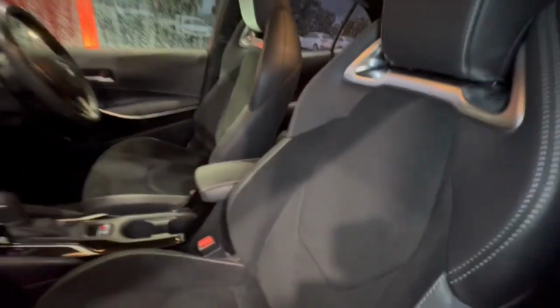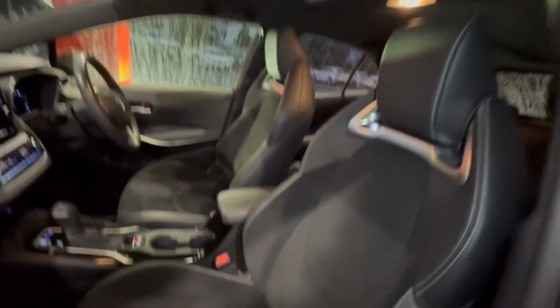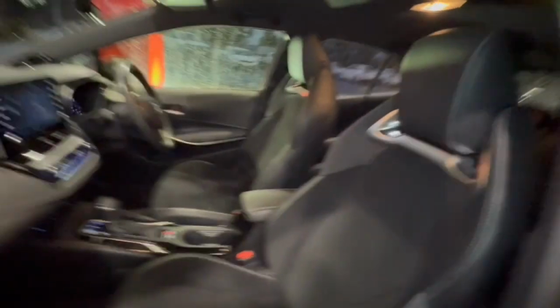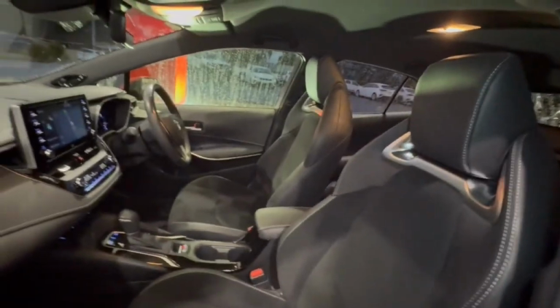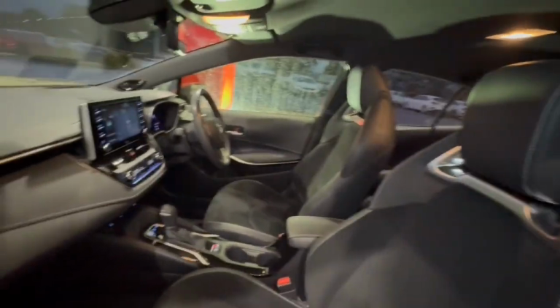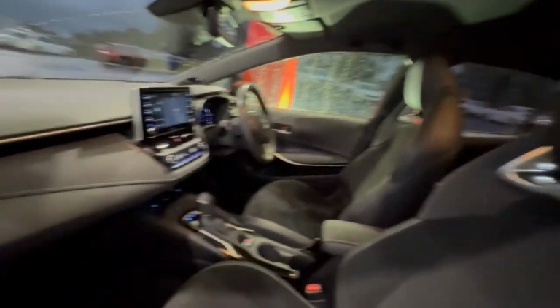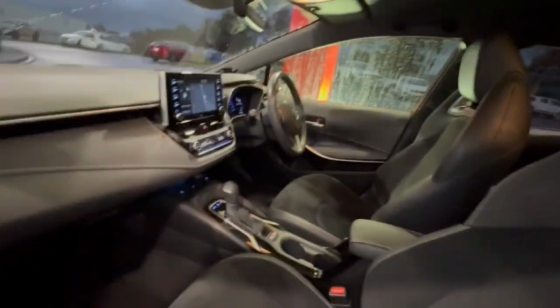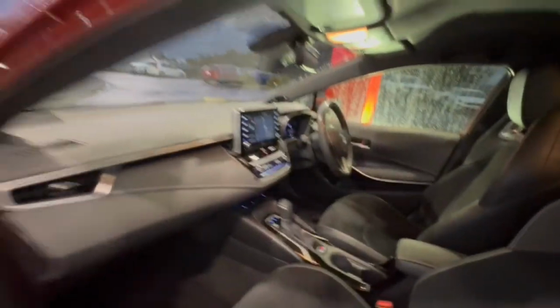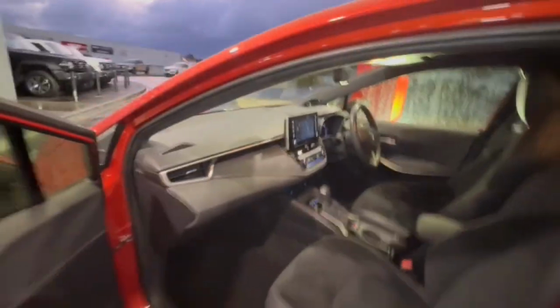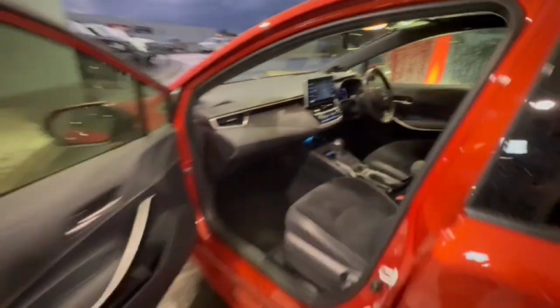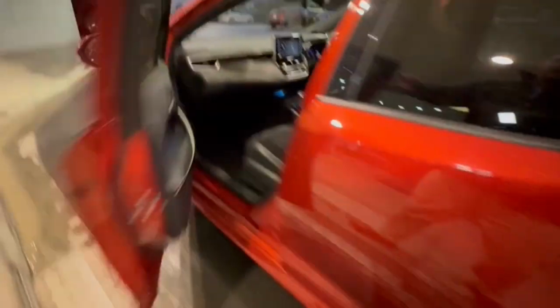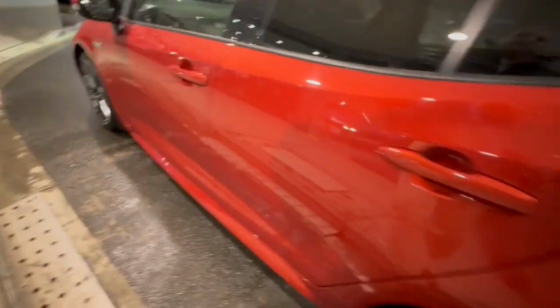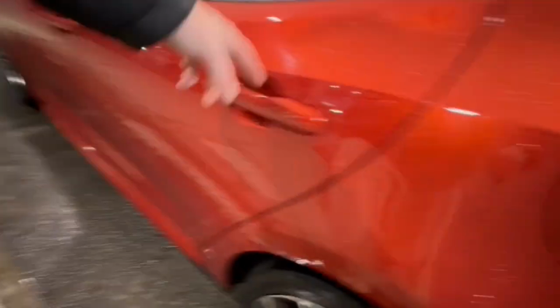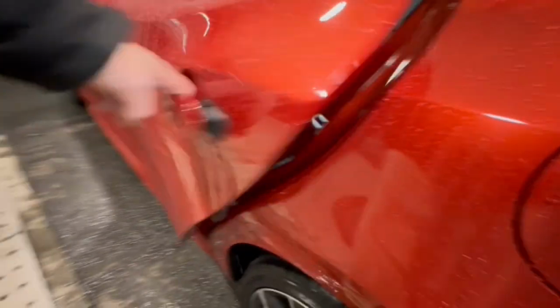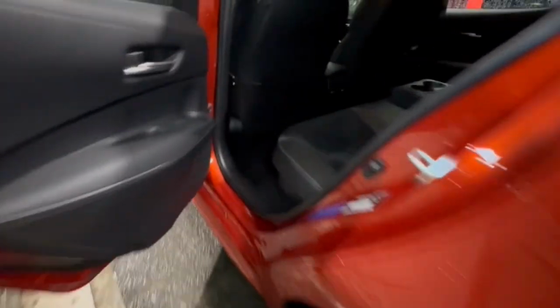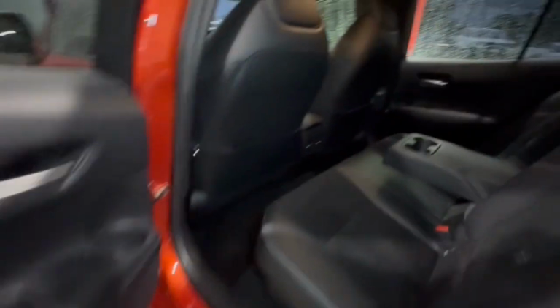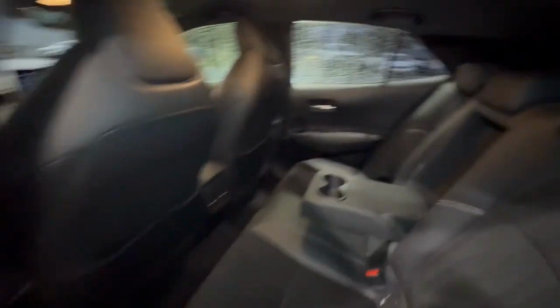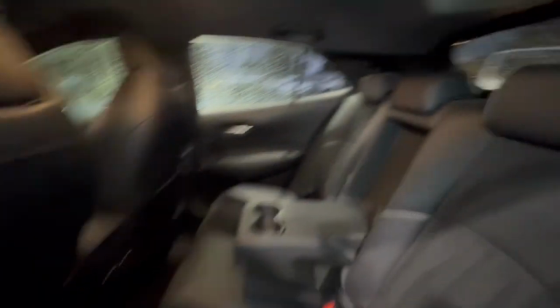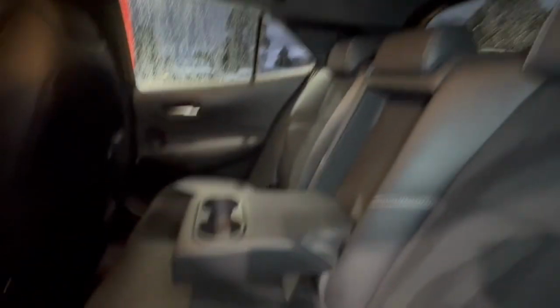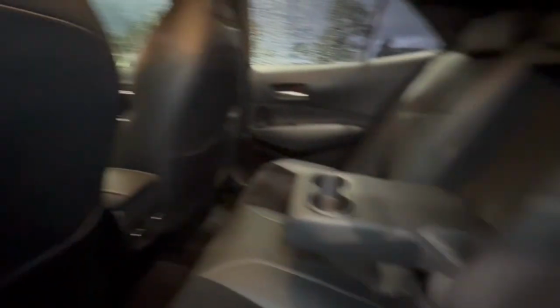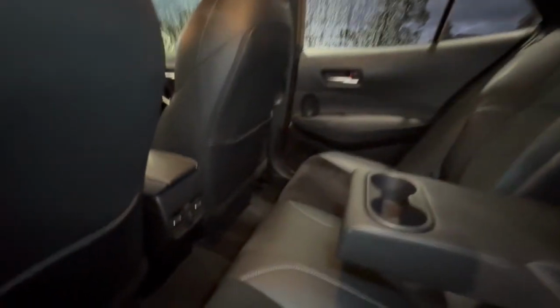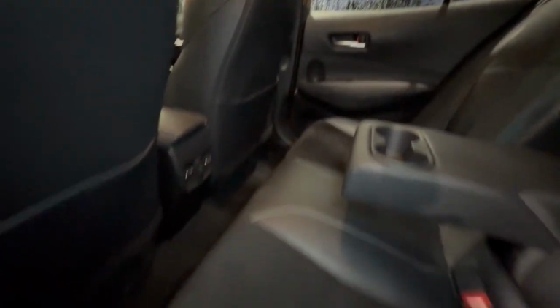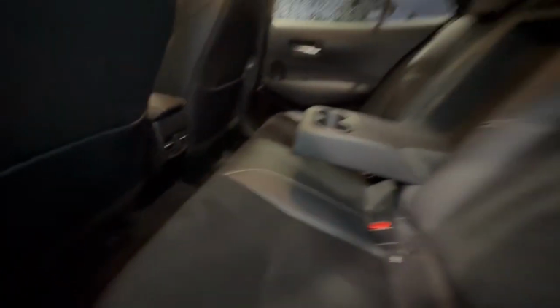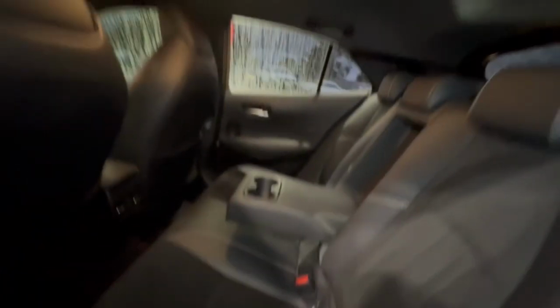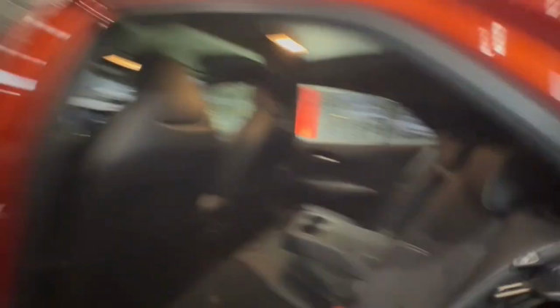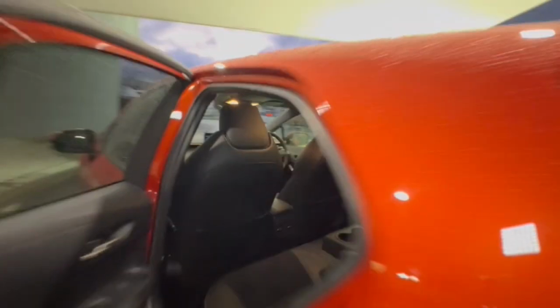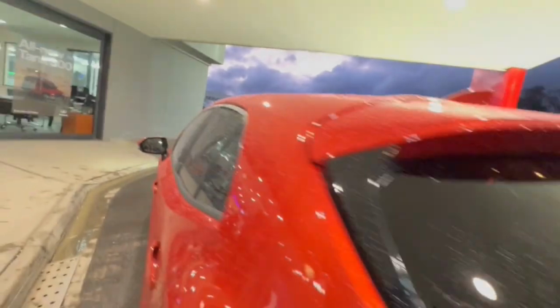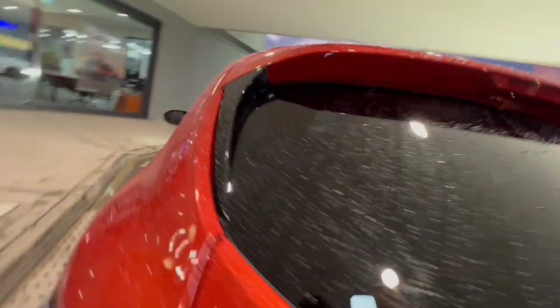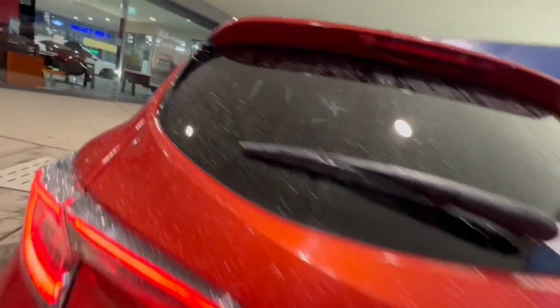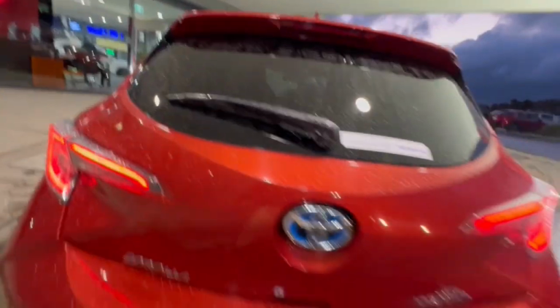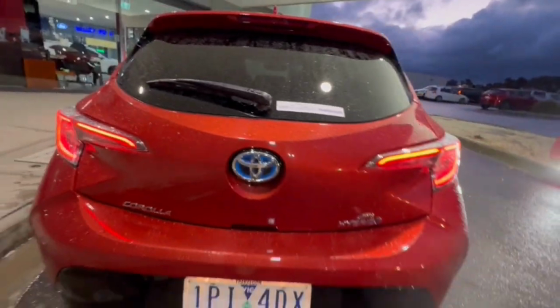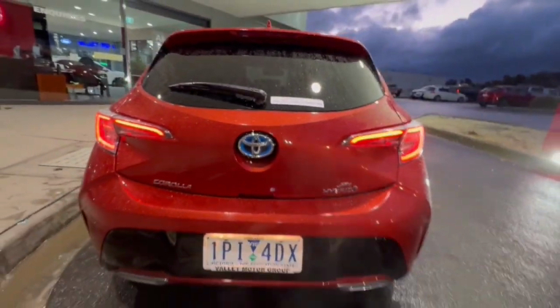You've got your sport cloth and leather suede finish trim, and through into the back of the vehicle, huge amounts of space, center armrest, aircon controls there in the back, as well as your ISOFIX.